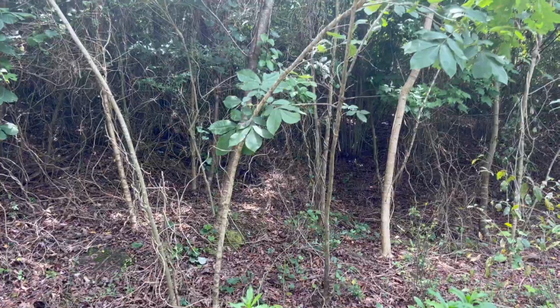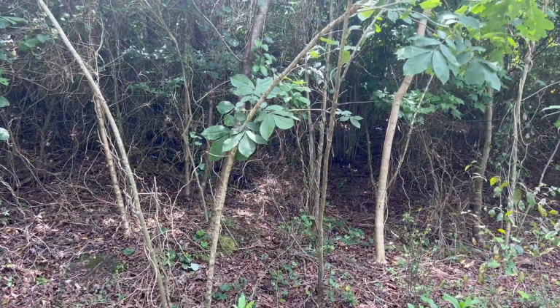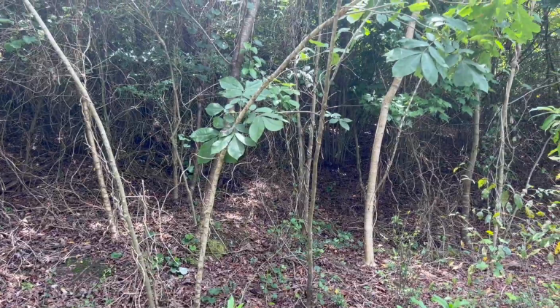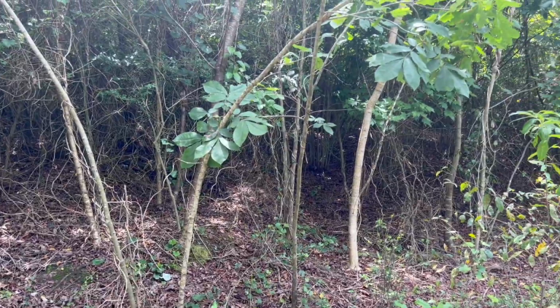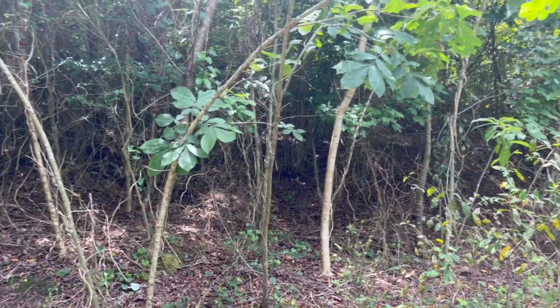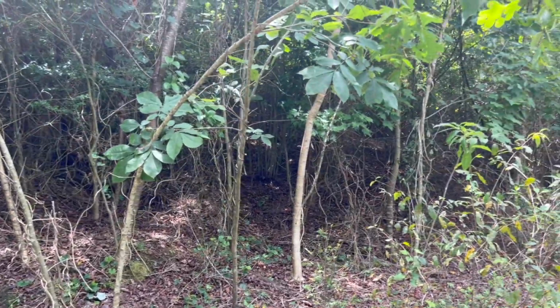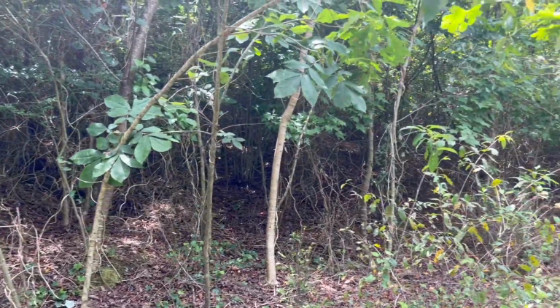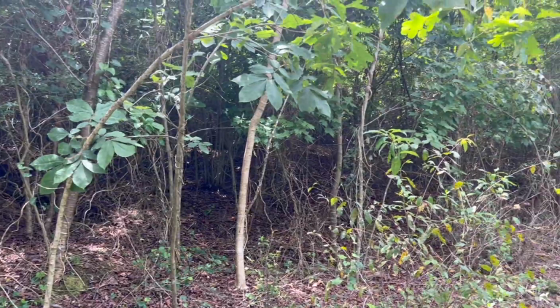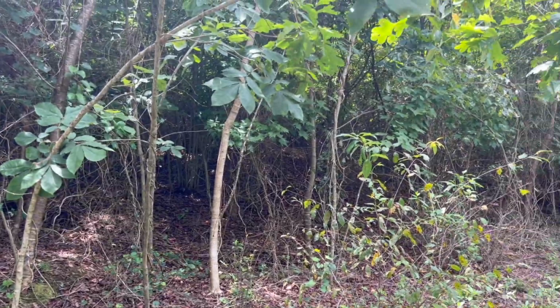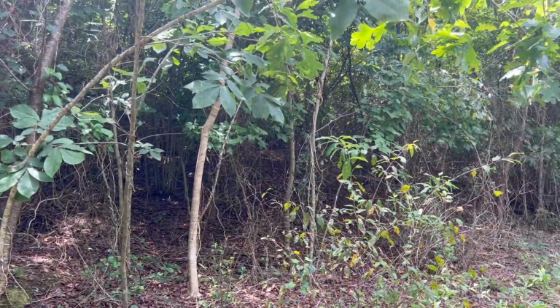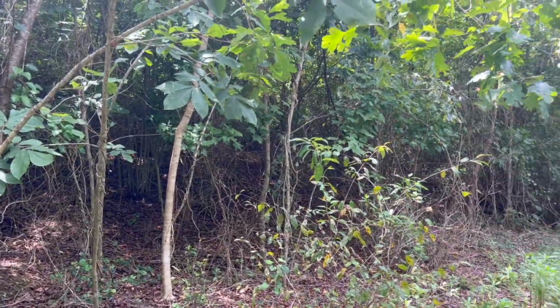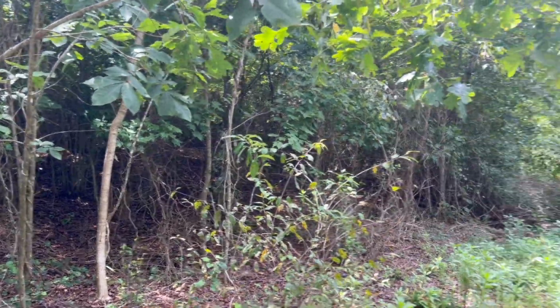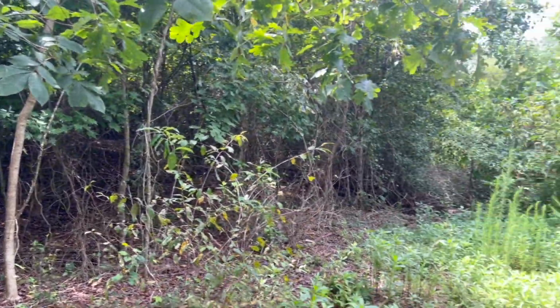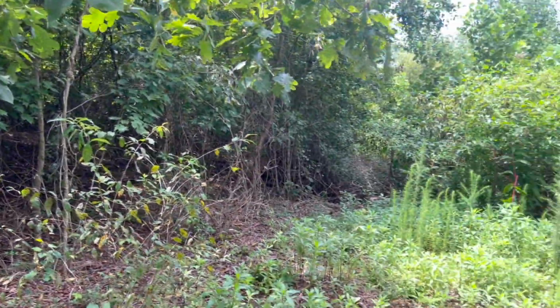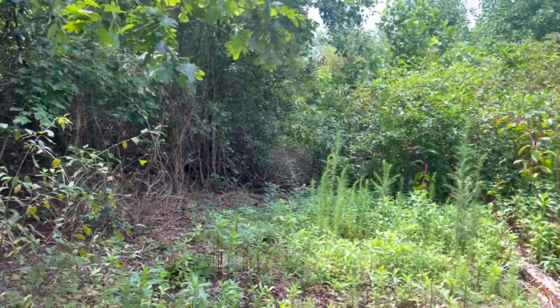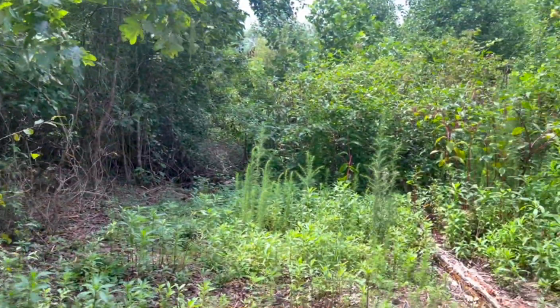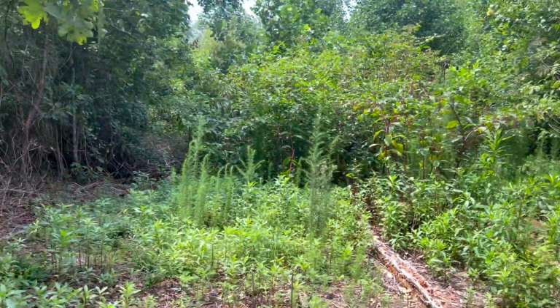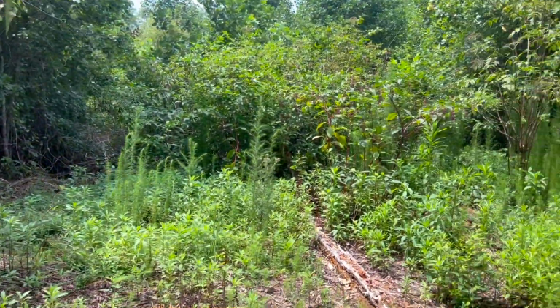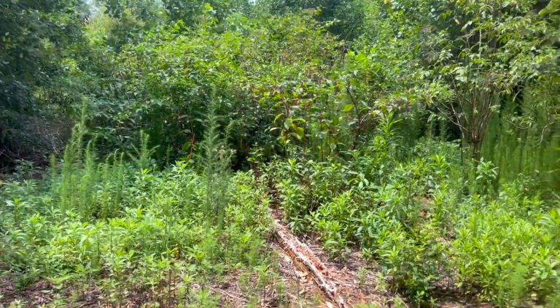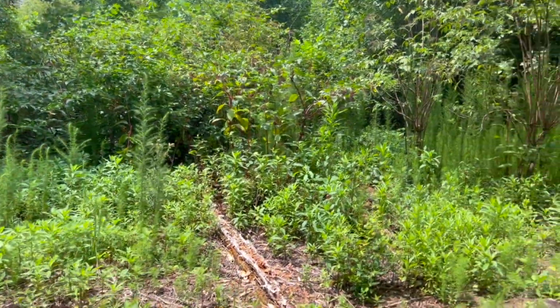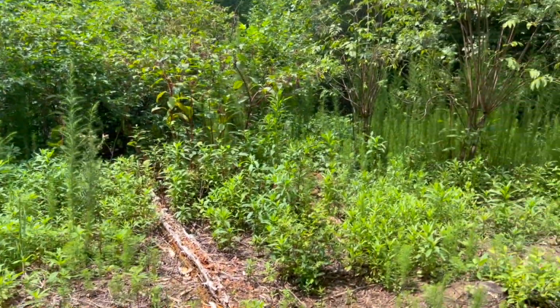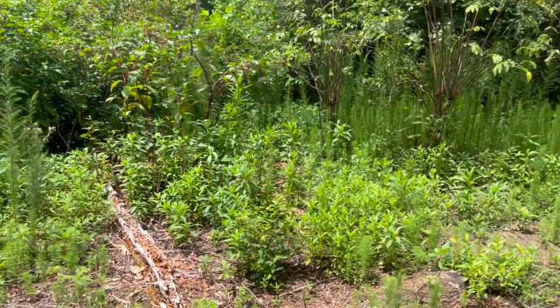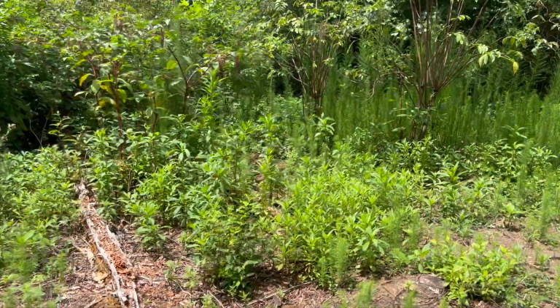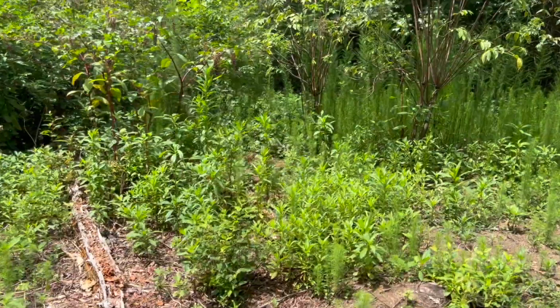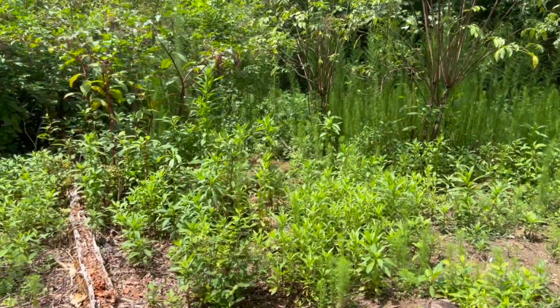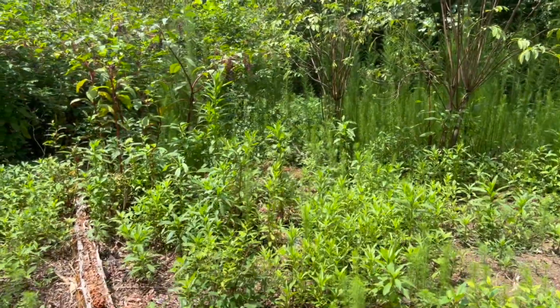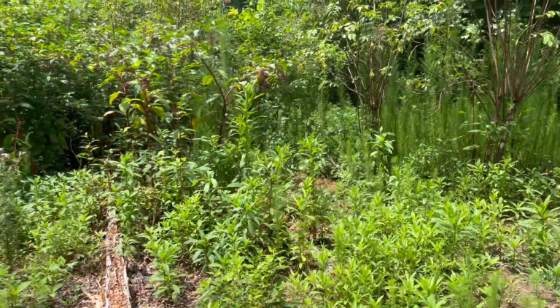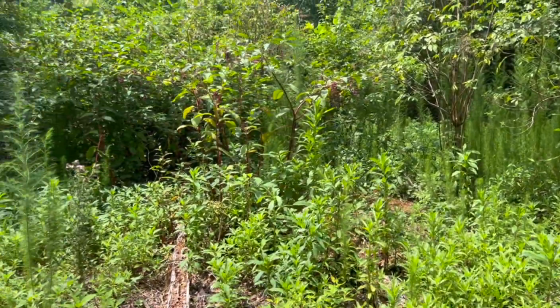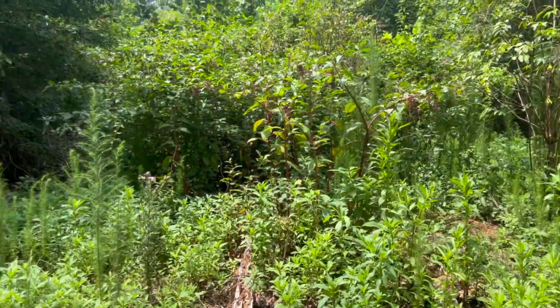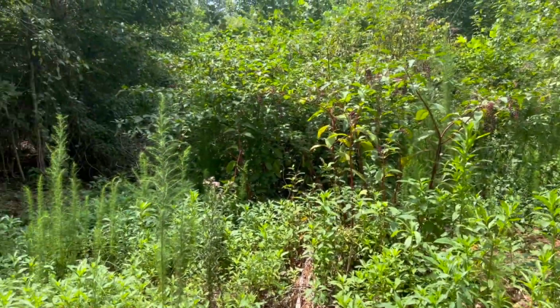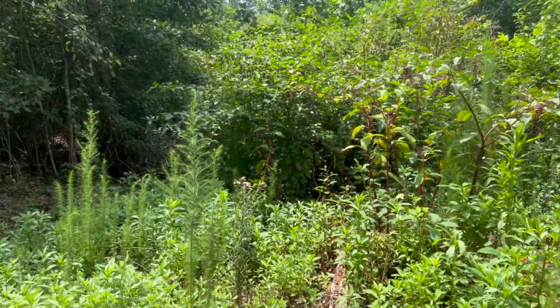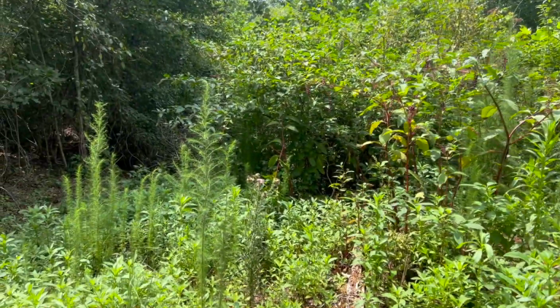There are more hardwood trees here and I'm just not seeing lots of mushrooms anymore. But over in the pines, they're just all over everywhere.